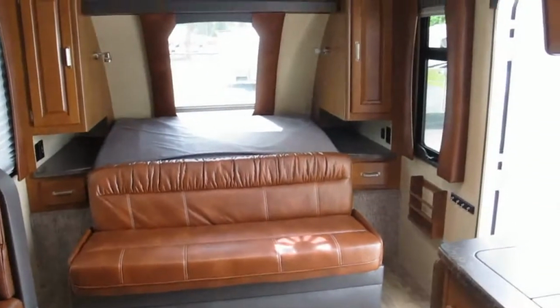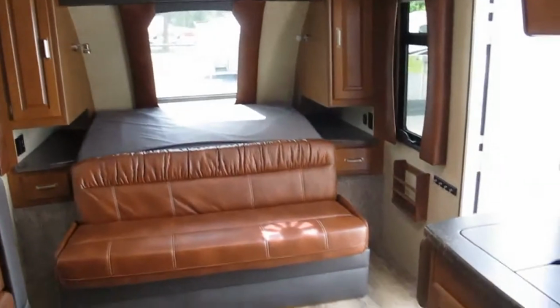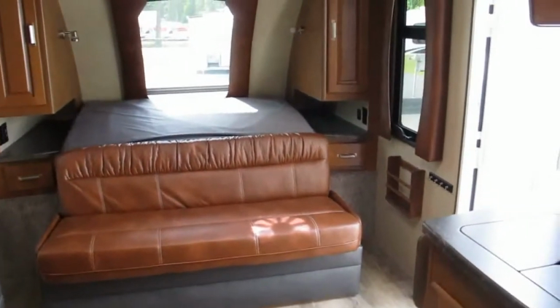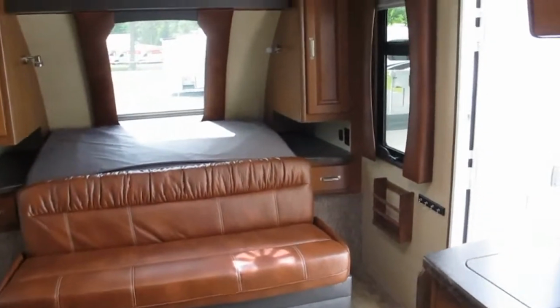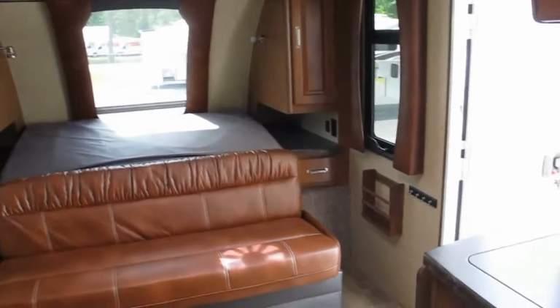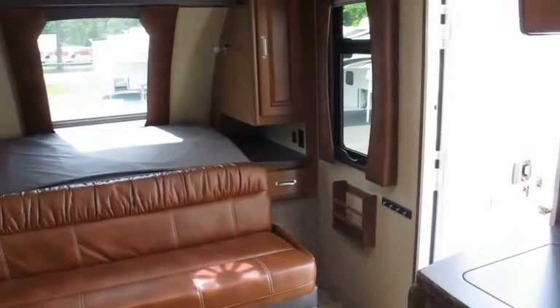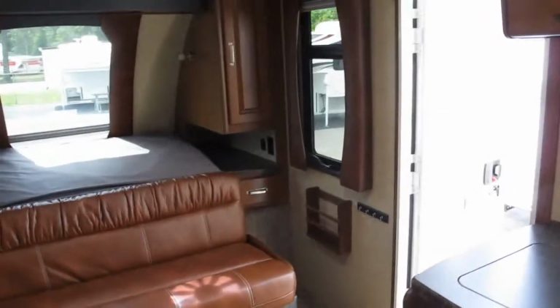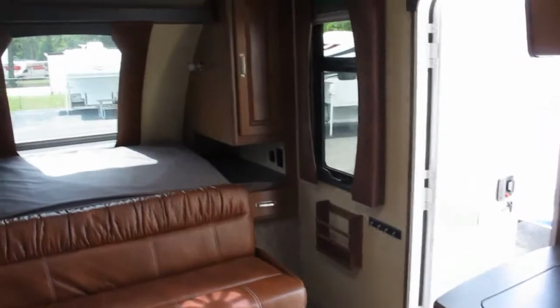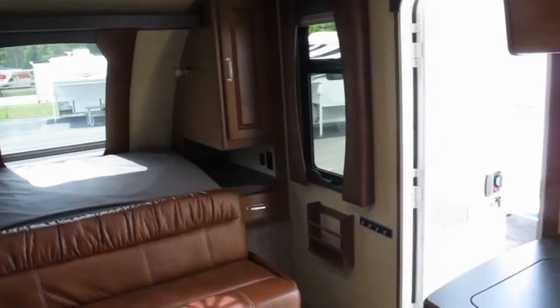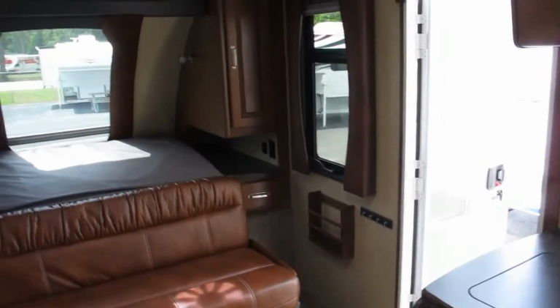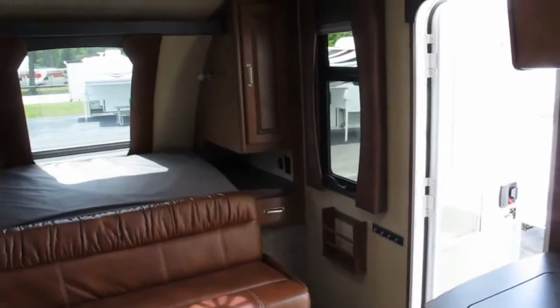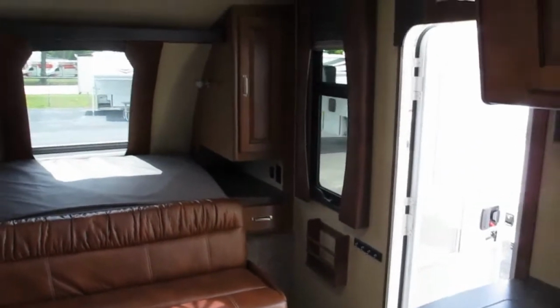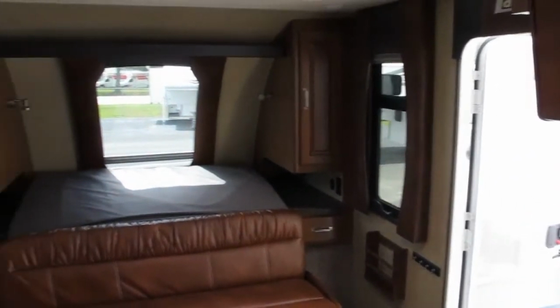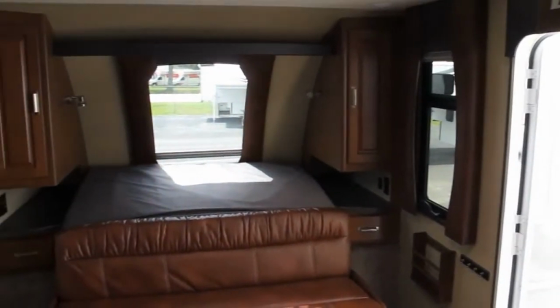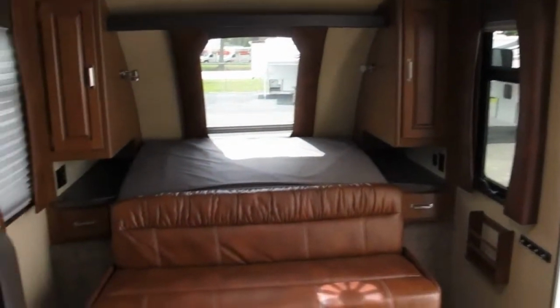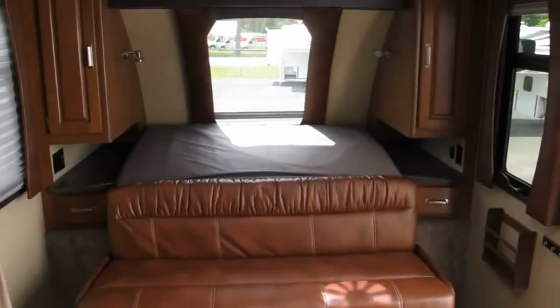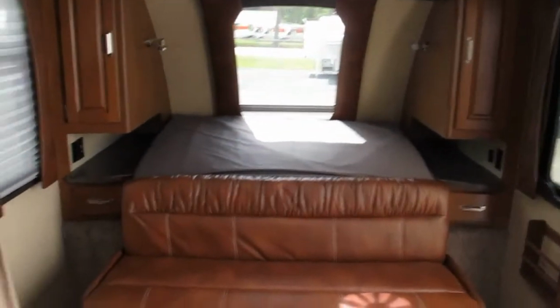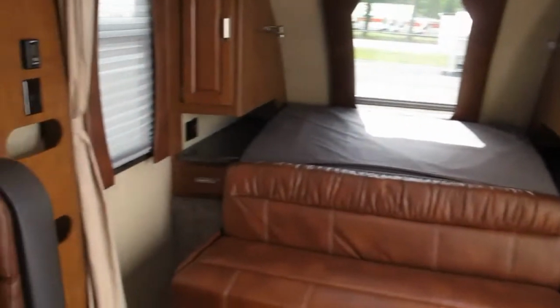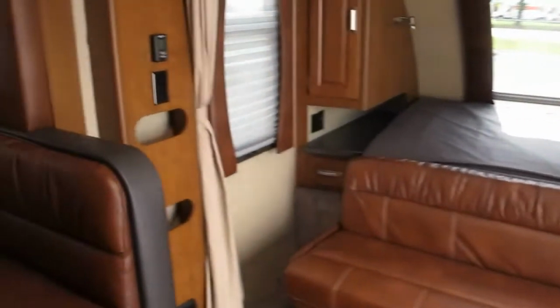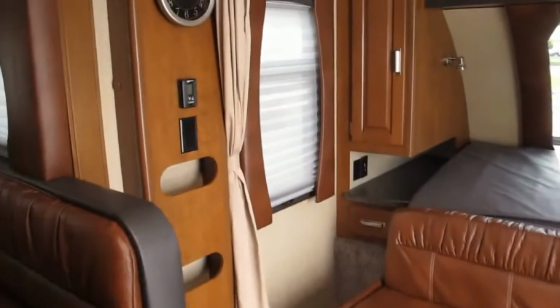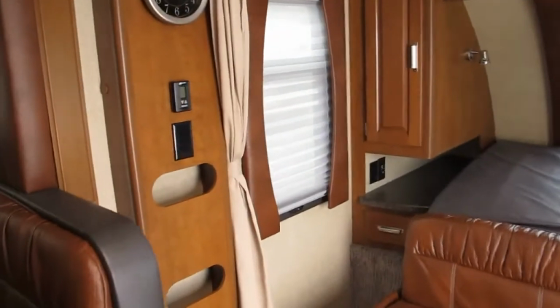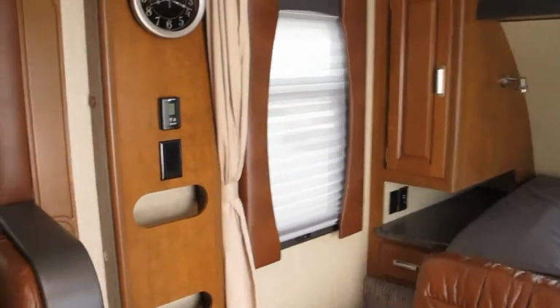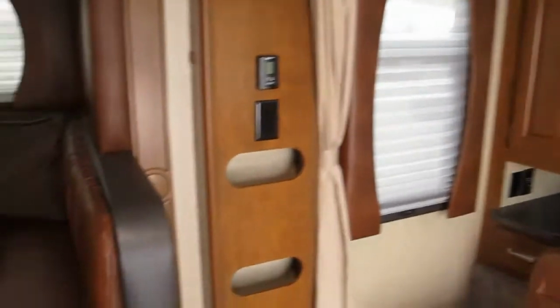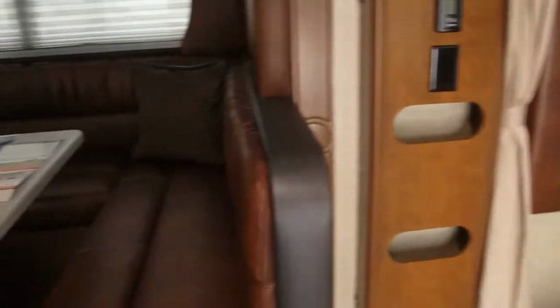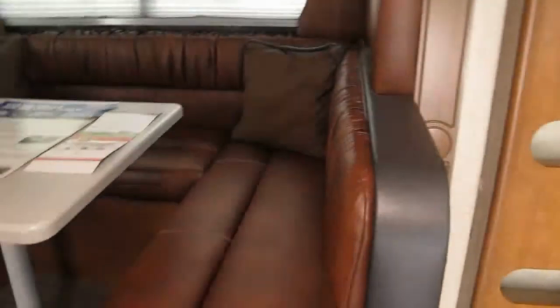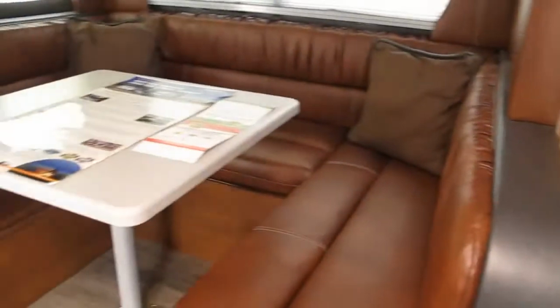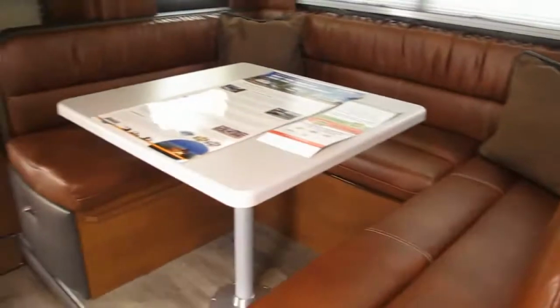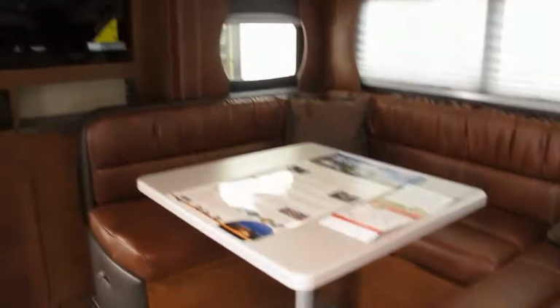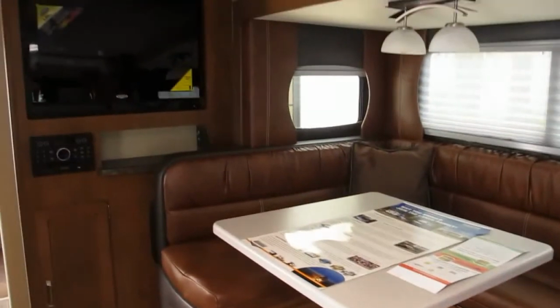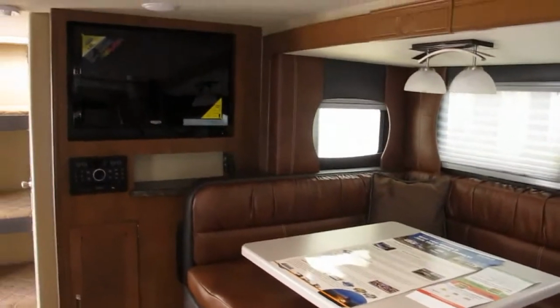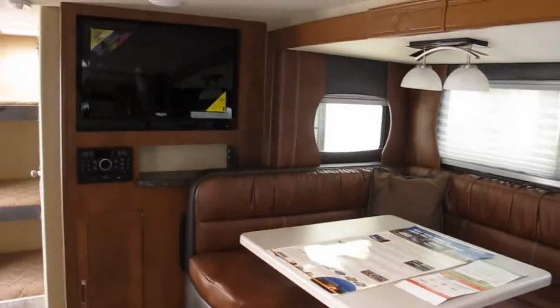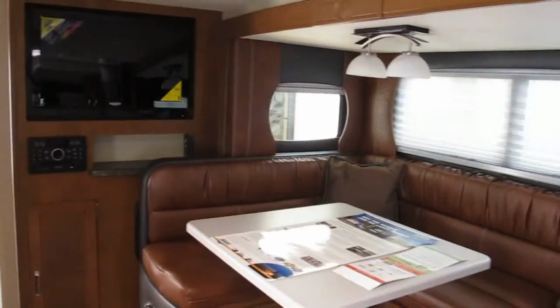My name is Frank and this is the 2185. This is Ocean Grove RV, located at the intersection of US 1 and State Road 206. I would love to show this to you in person — just give me a call or stop by and ask for me. Thanks for watching.